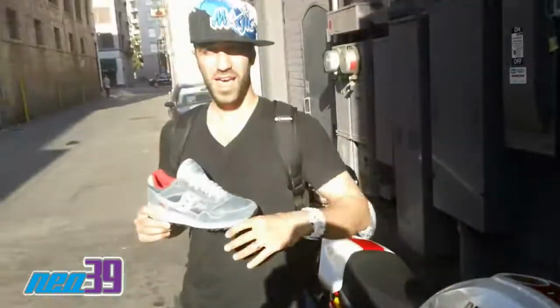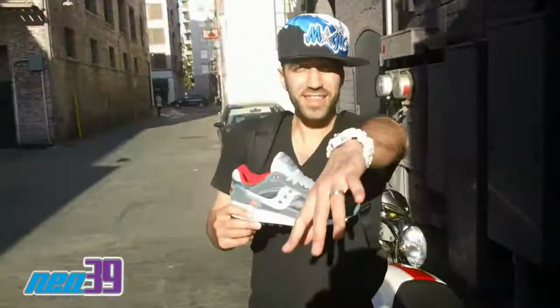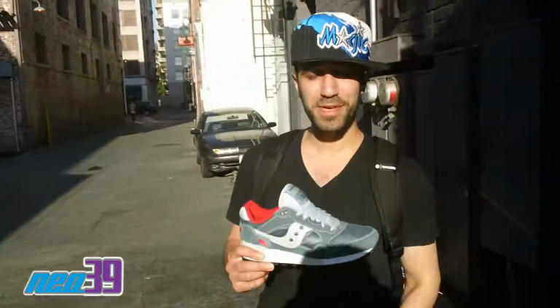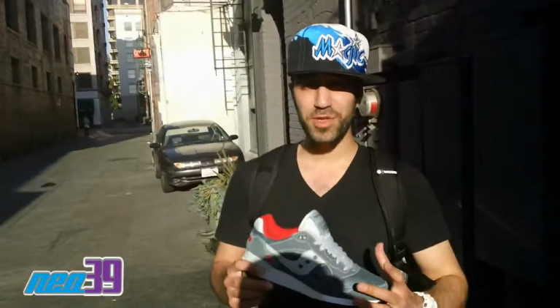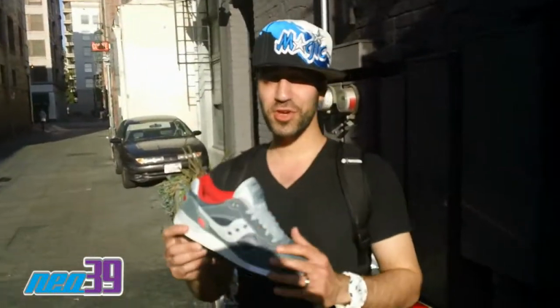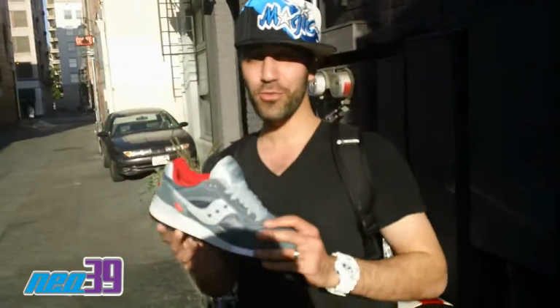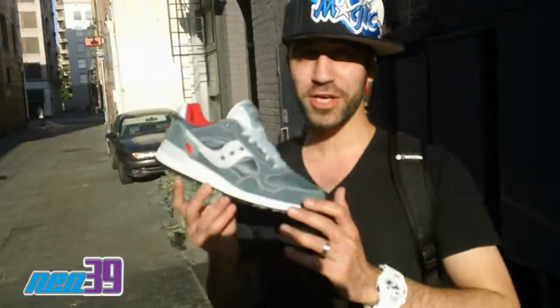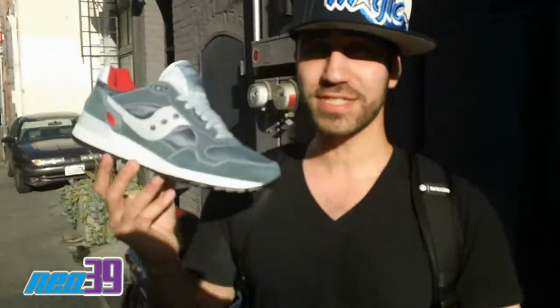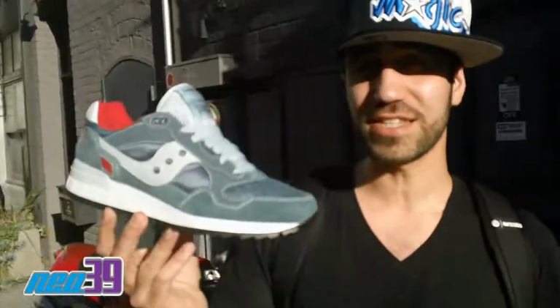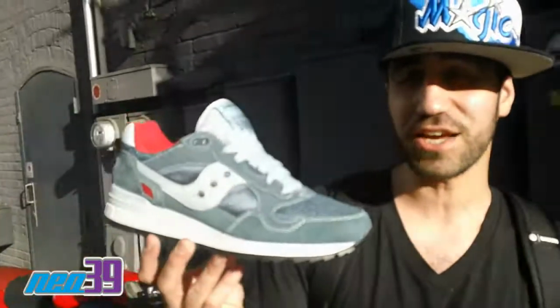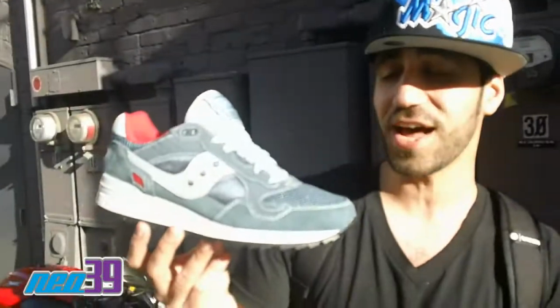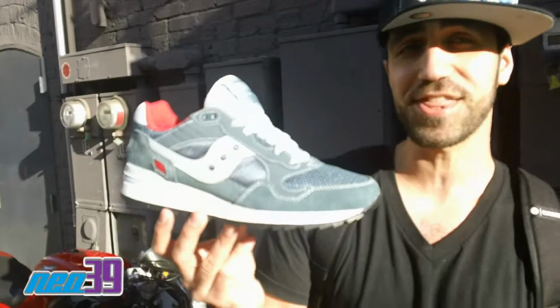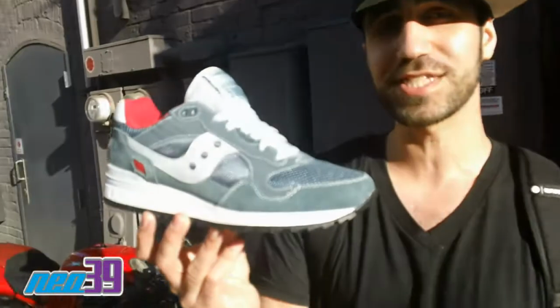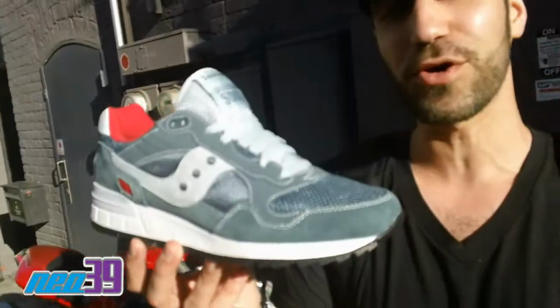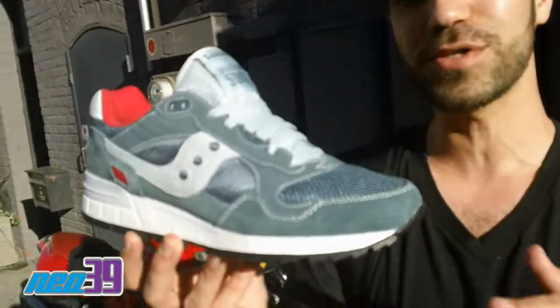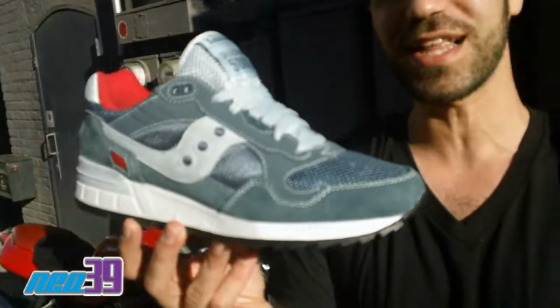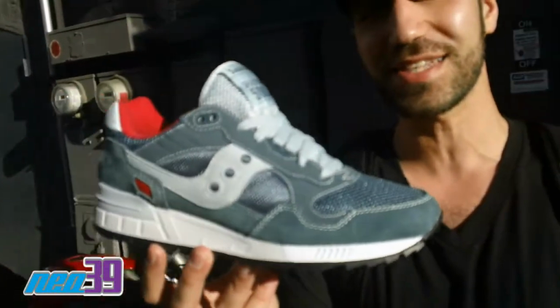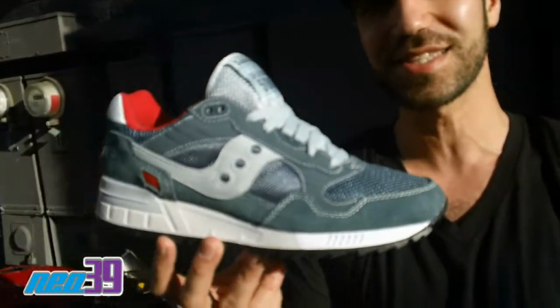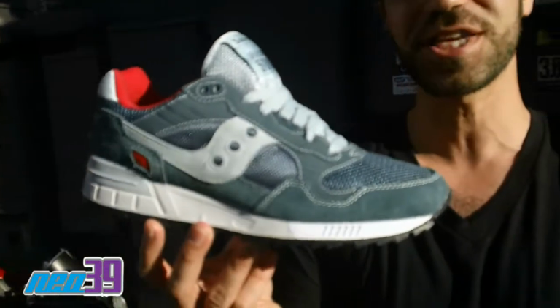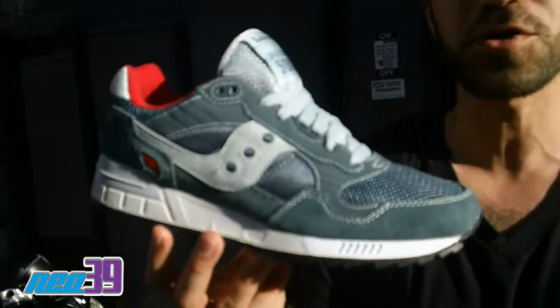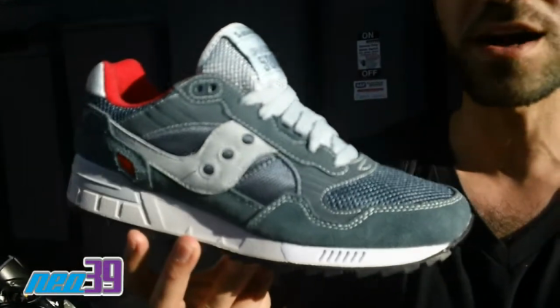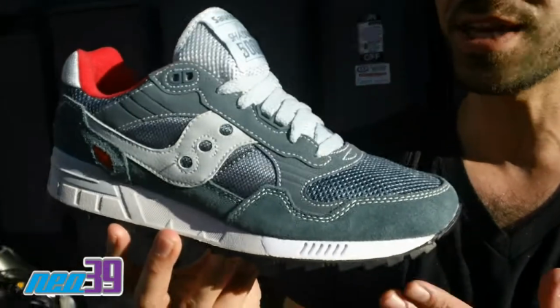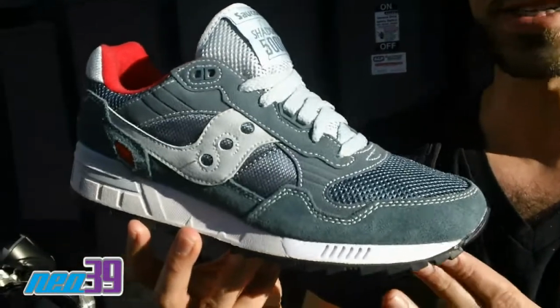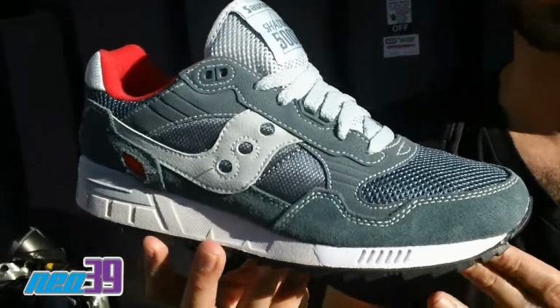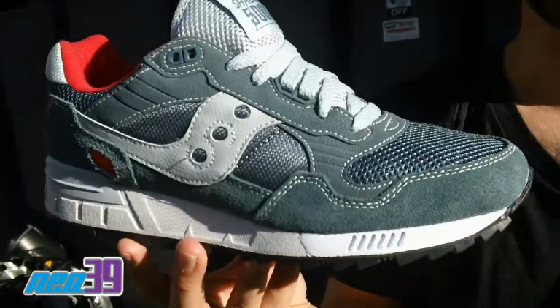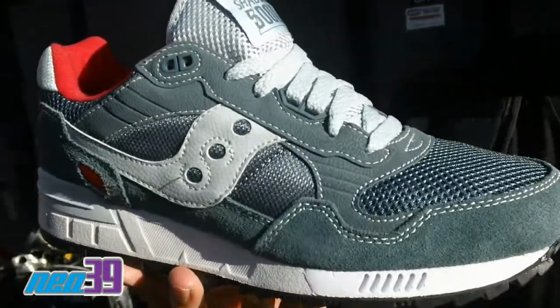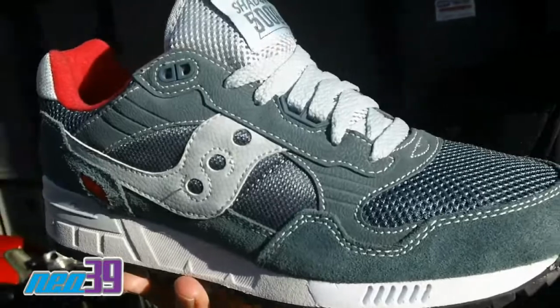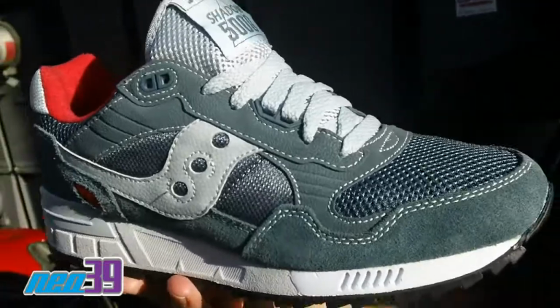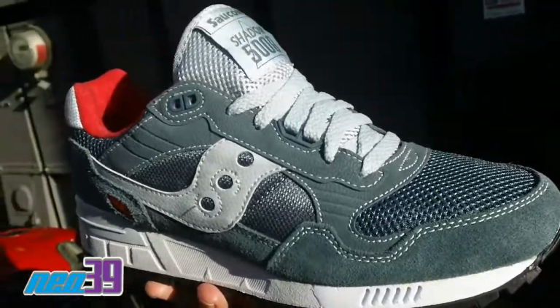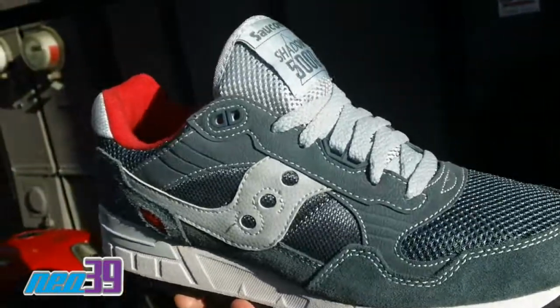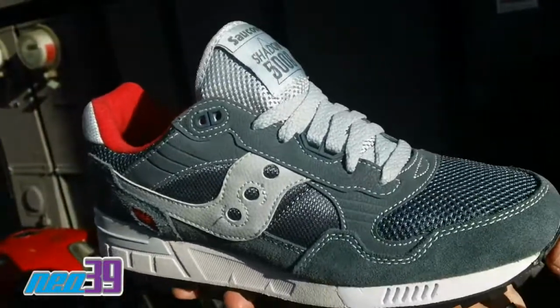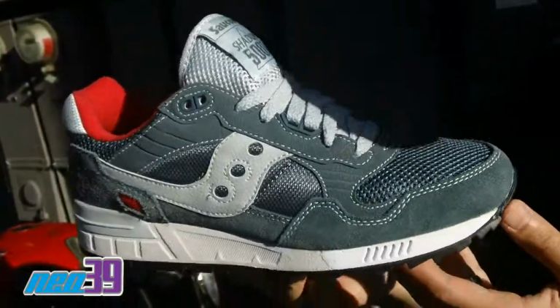Hey, this is Miki from NEO39. We're out here with the Saucony Shadow 5000, an oldie classic that's definitely coming around to the sneaker head. Once it was for the sneaker geeks, now it's got a whole new love.